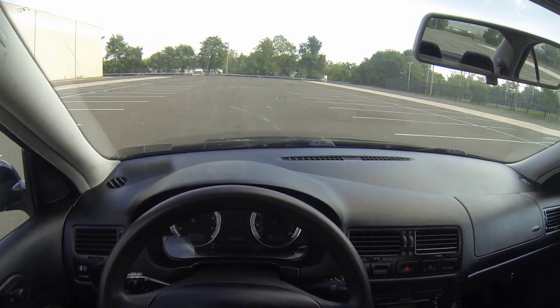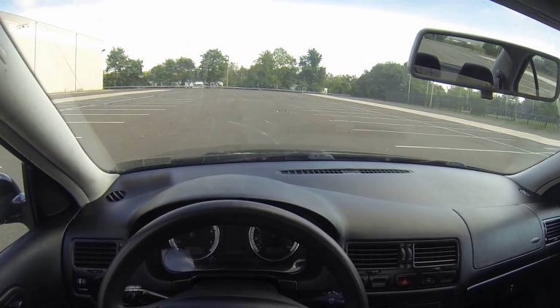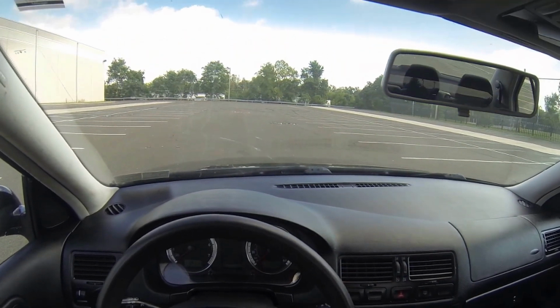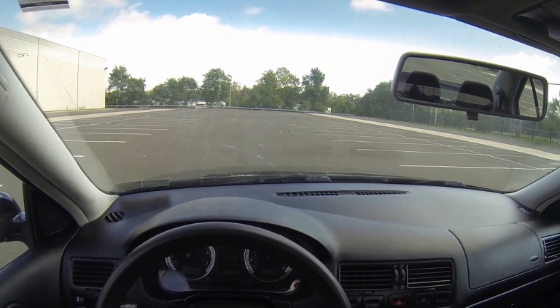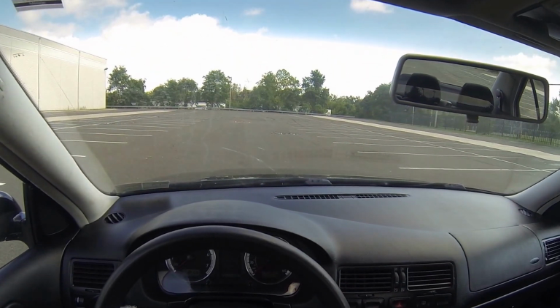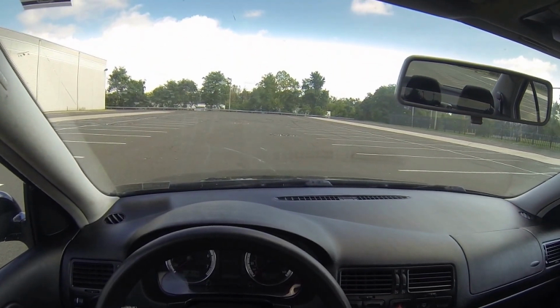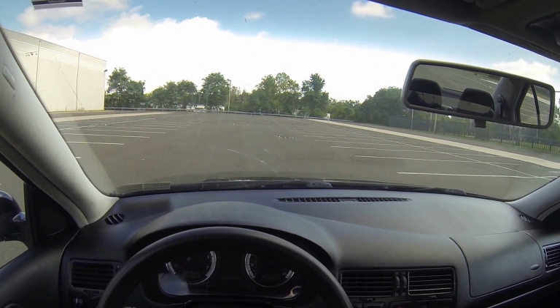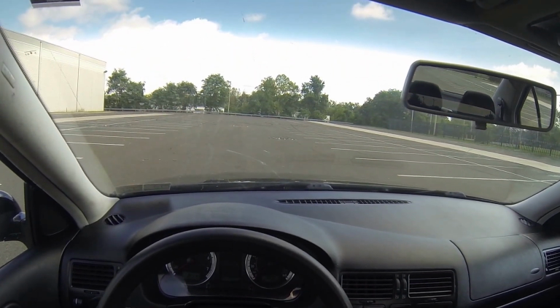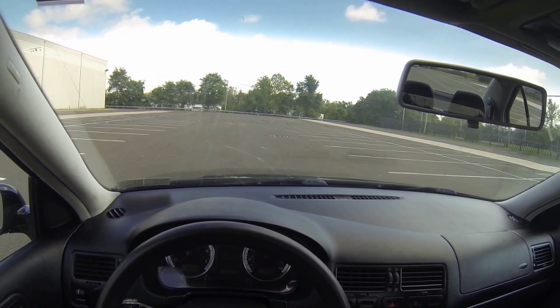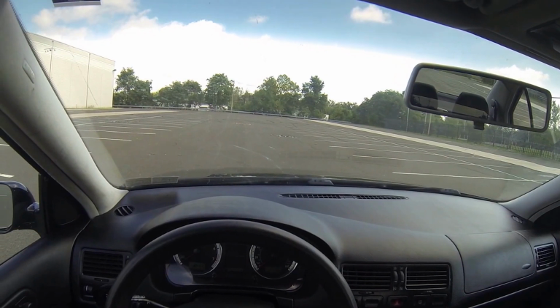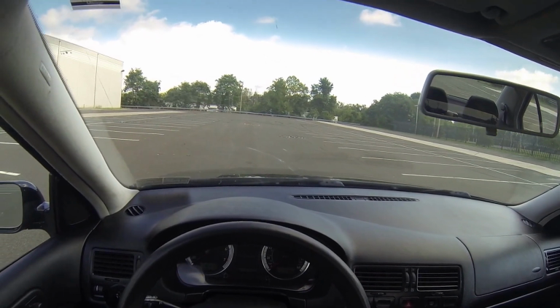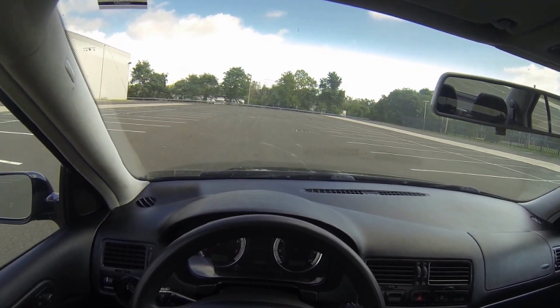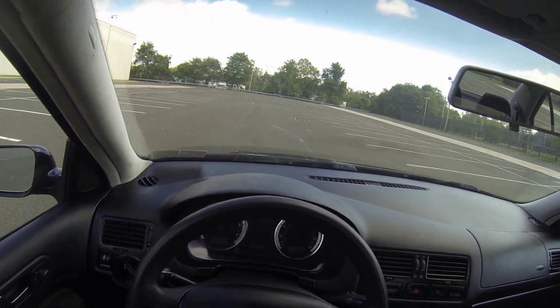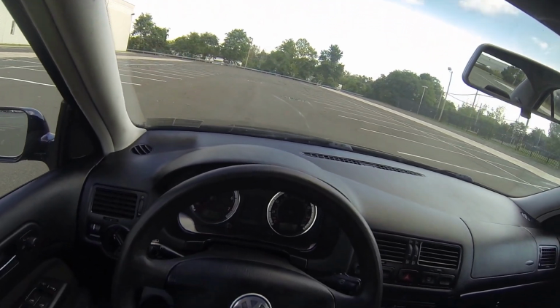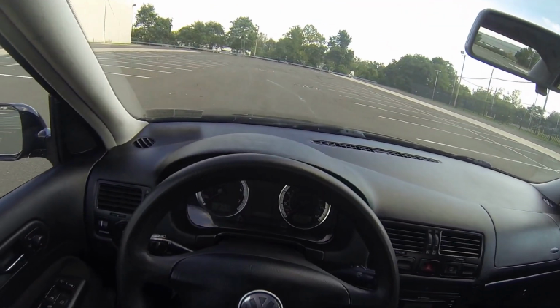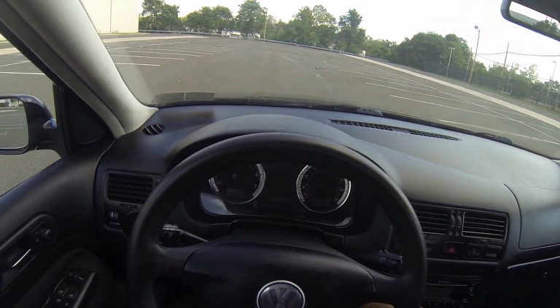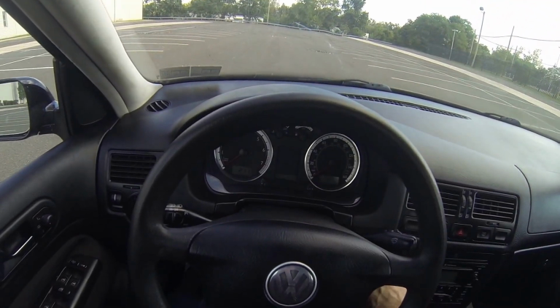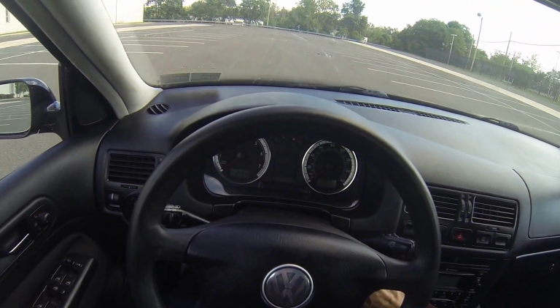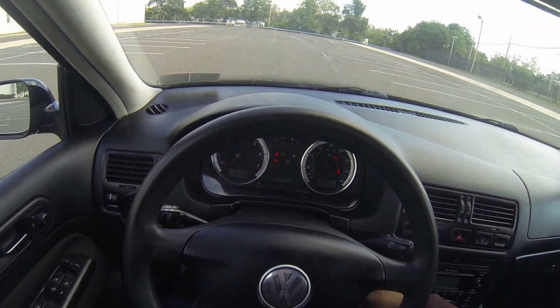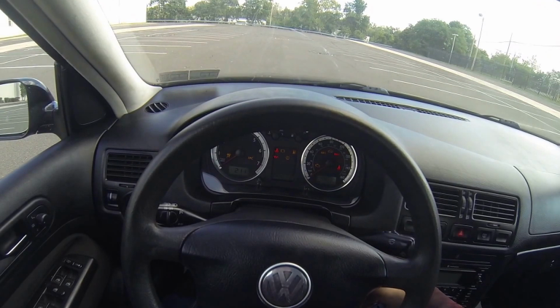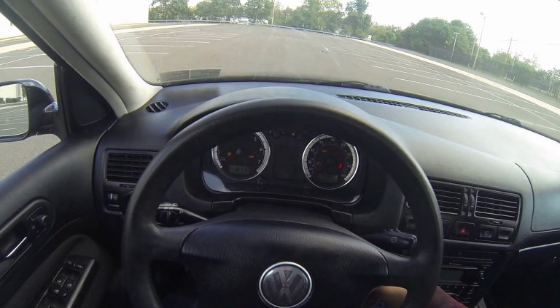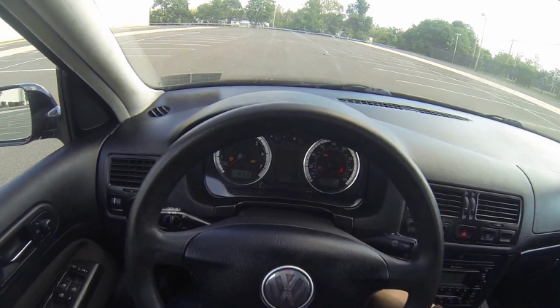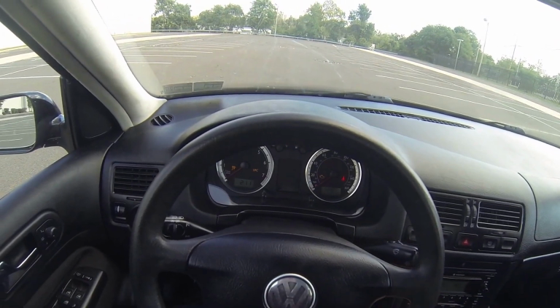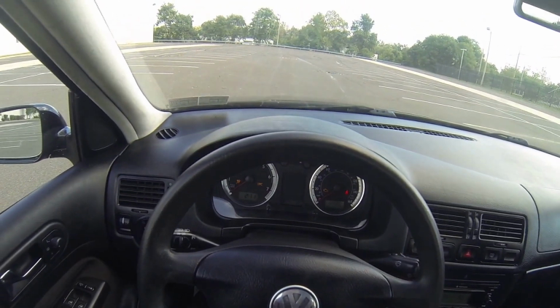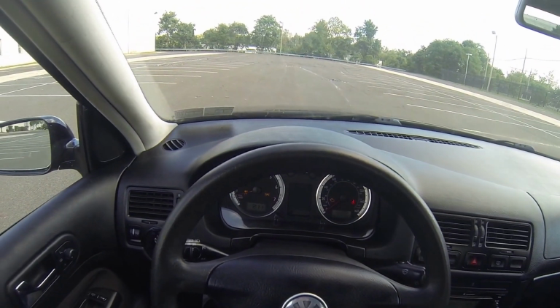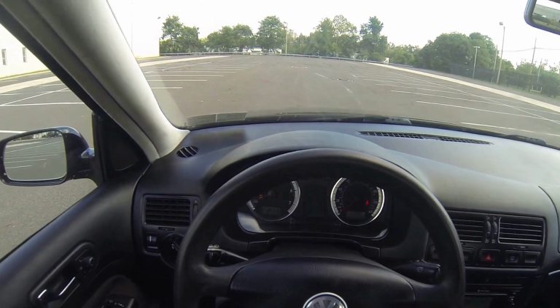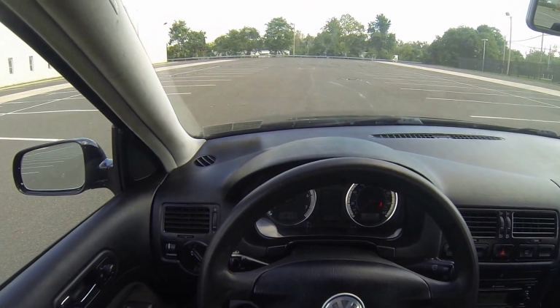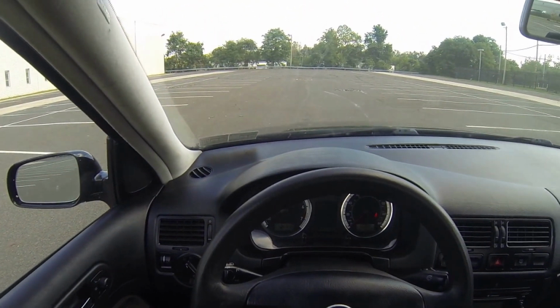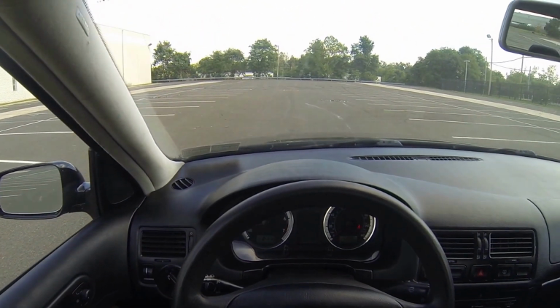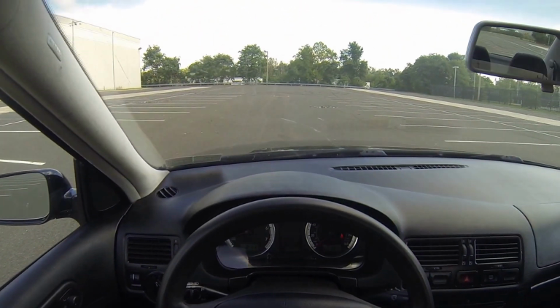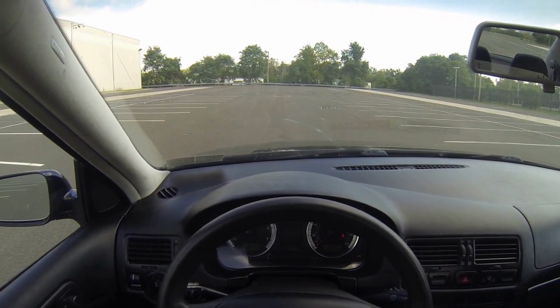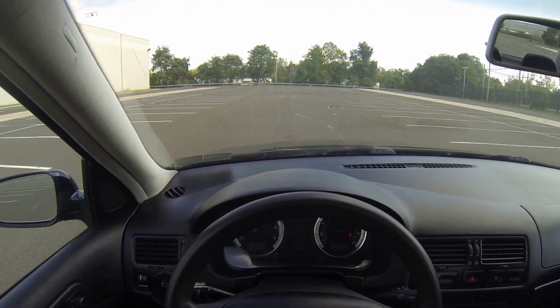Okay, this is the 2005 Volkswagen Jetta. First thing we'll do, we'll start her up. No issues starting up — starts right up.